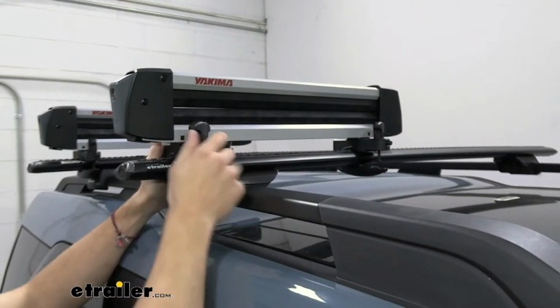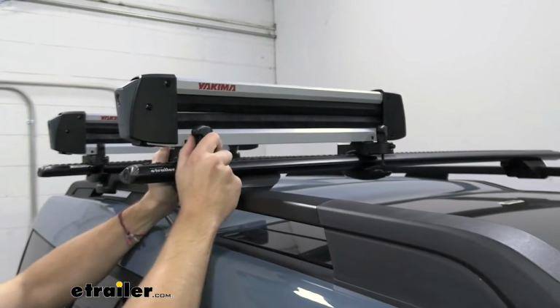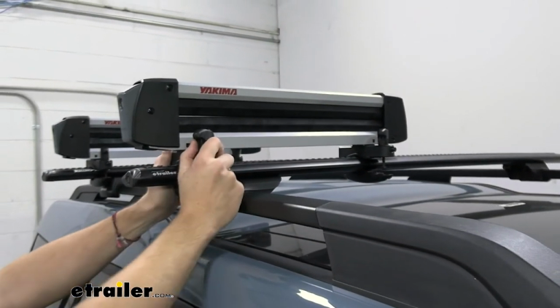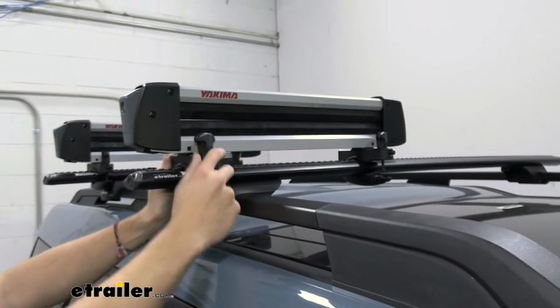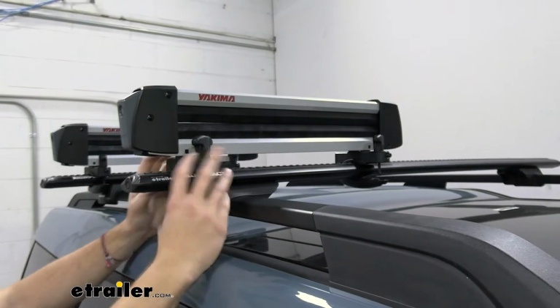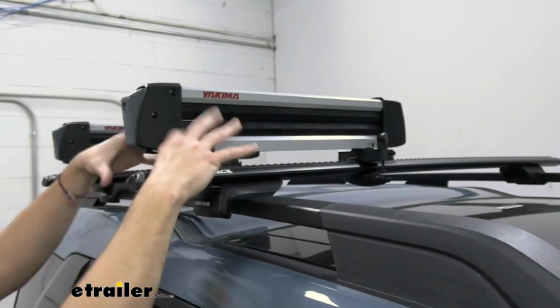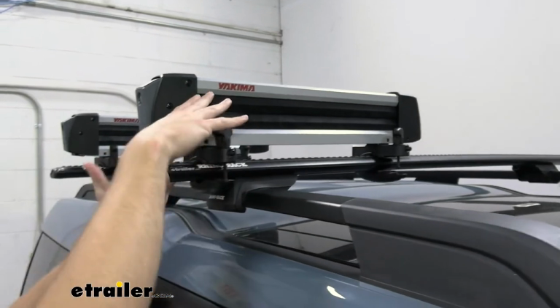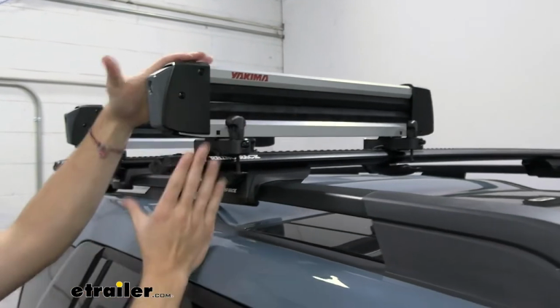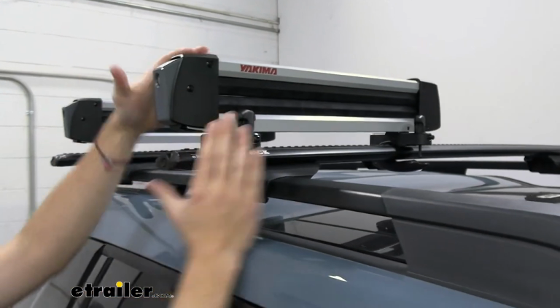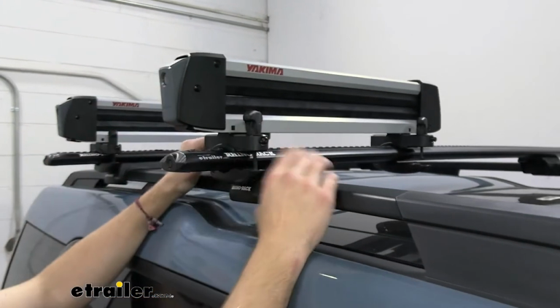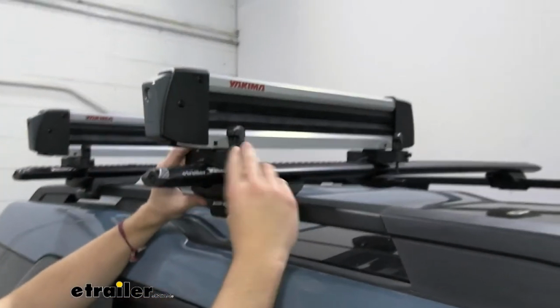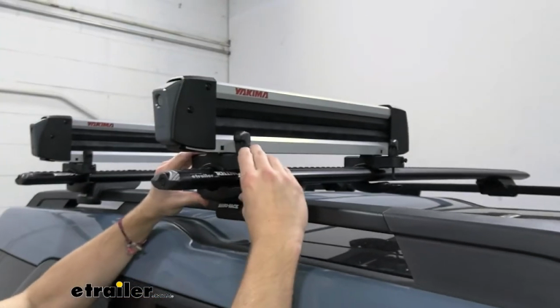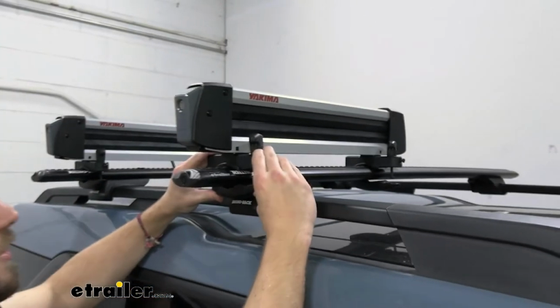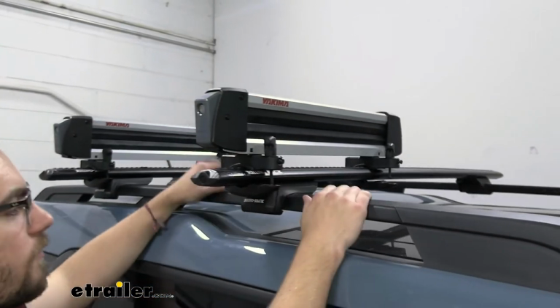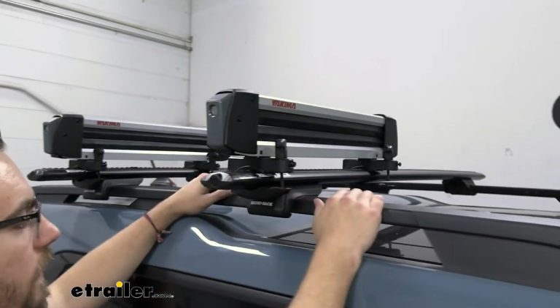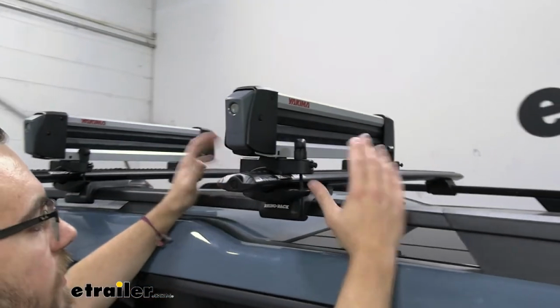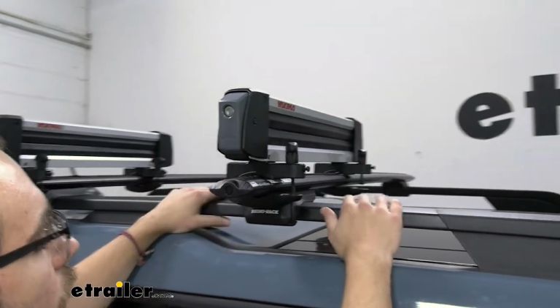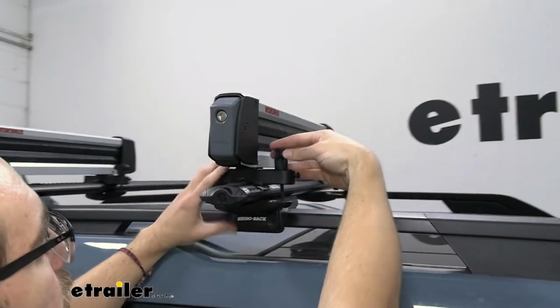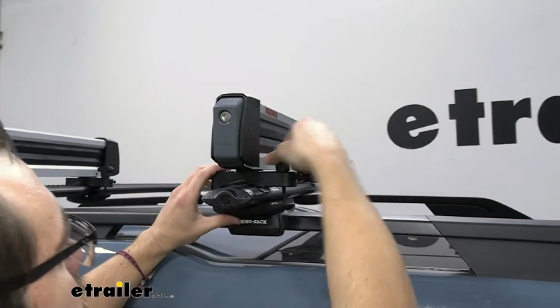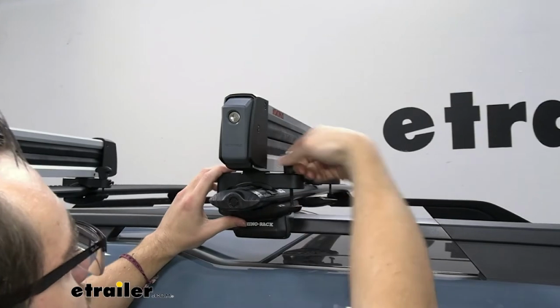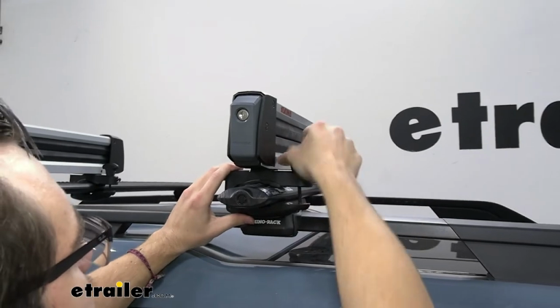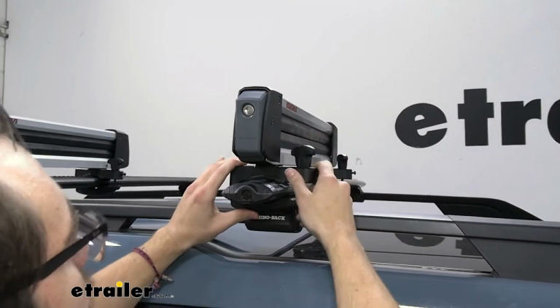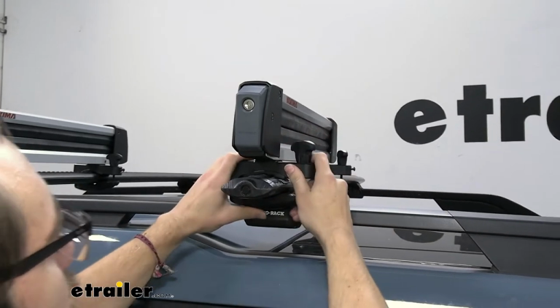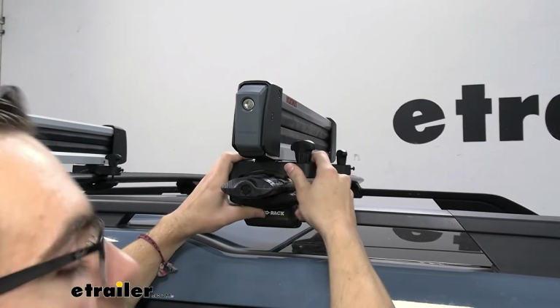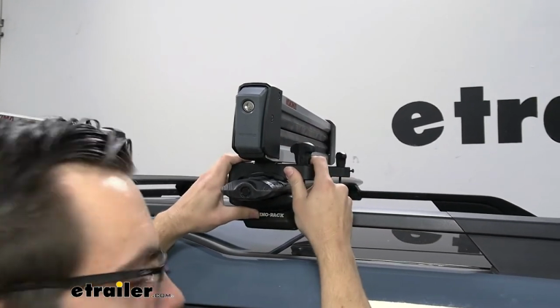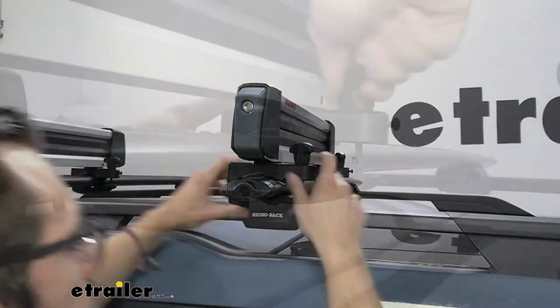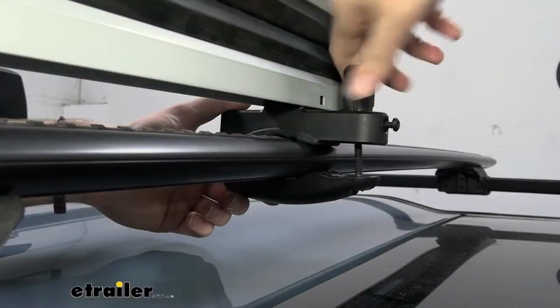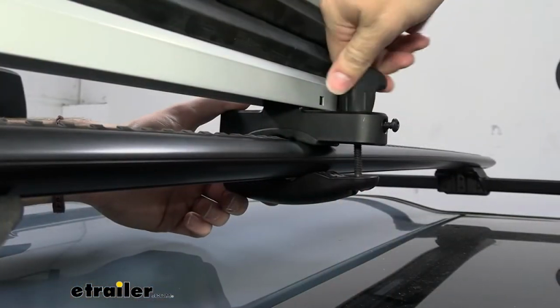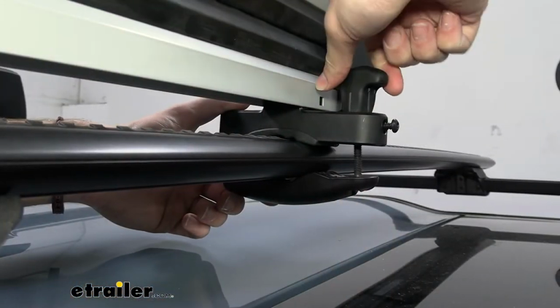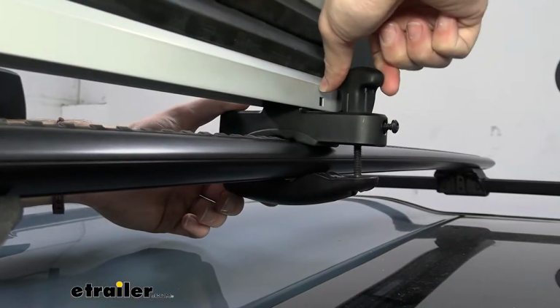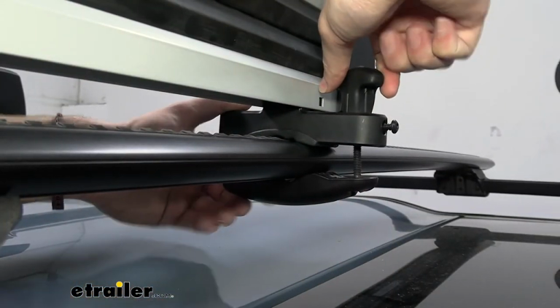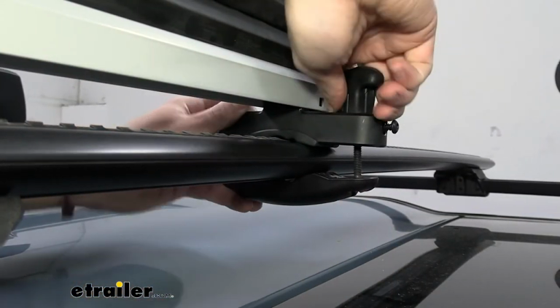I wouldn't go too crazy on it, as you can kind of get this a little tilted just by pinching too much on there. Really easy just to go ahead and get it to where you're not having any shift — you know it's secure — and it'll be nice and installed.